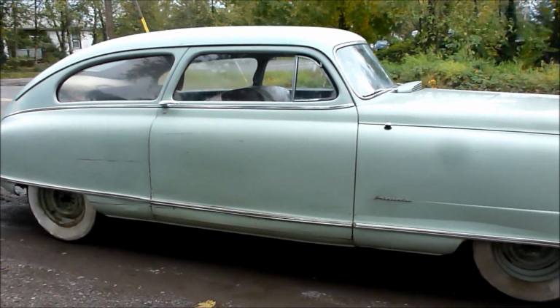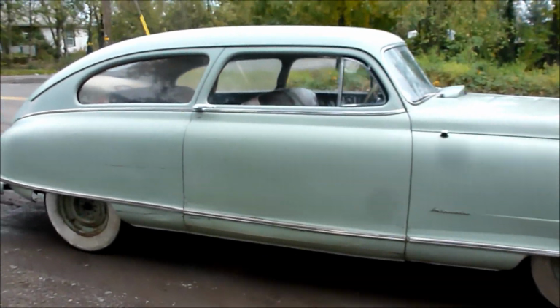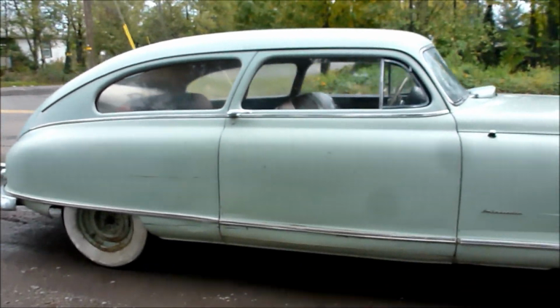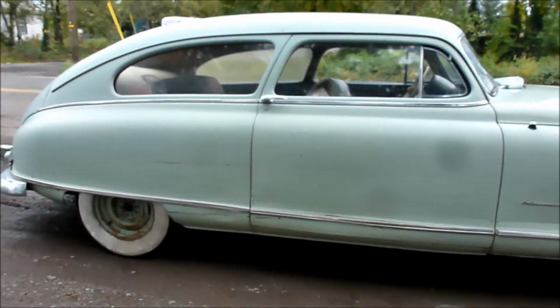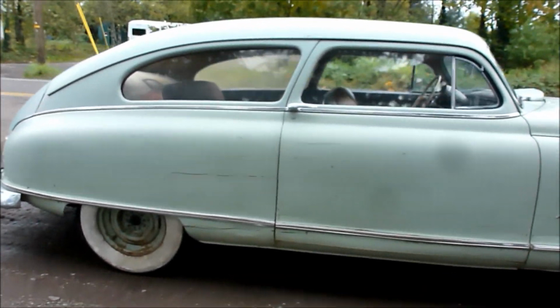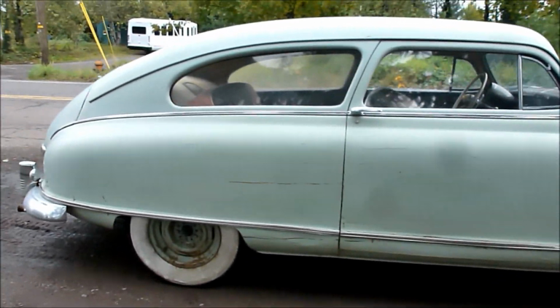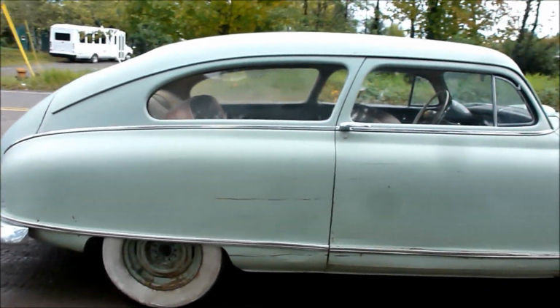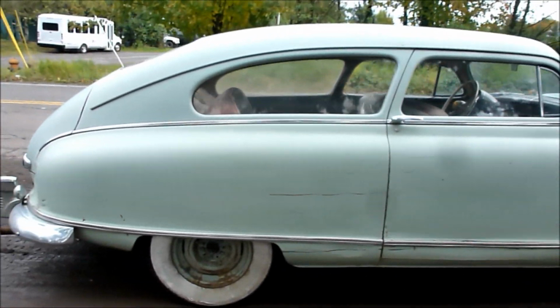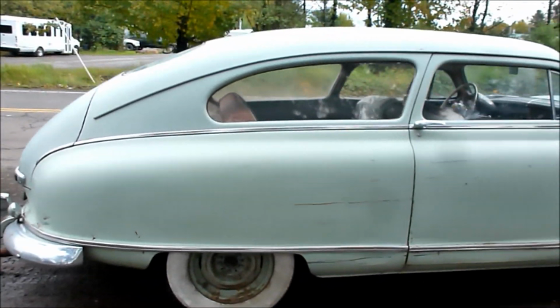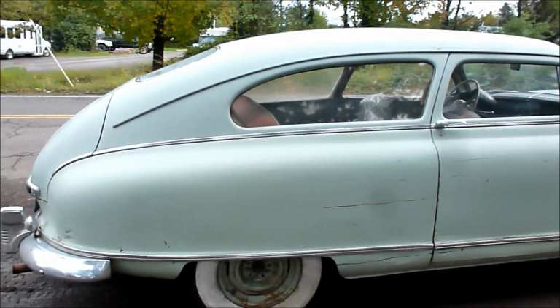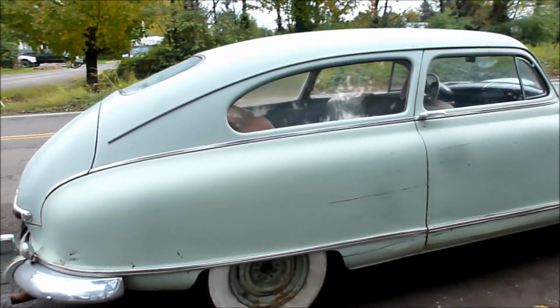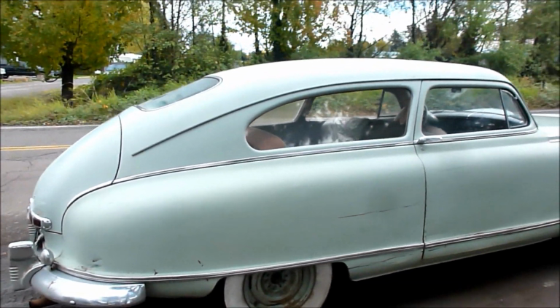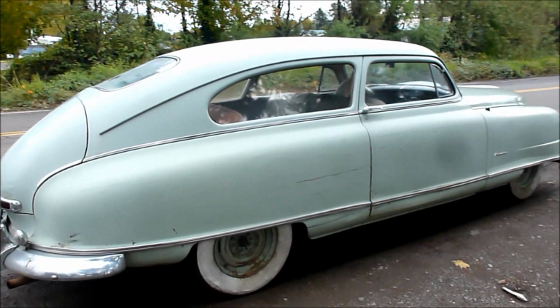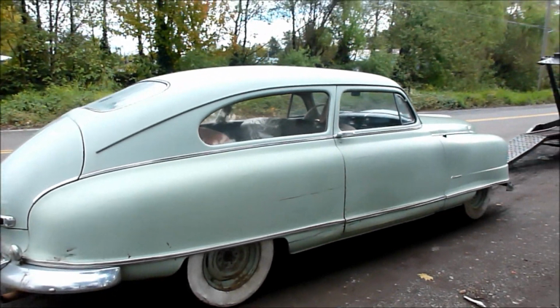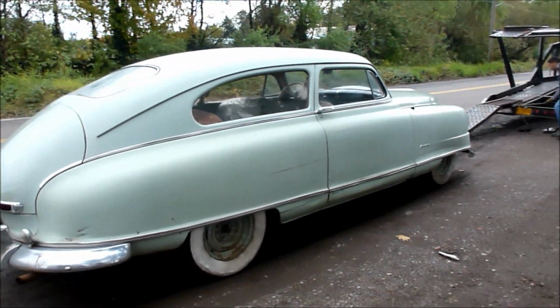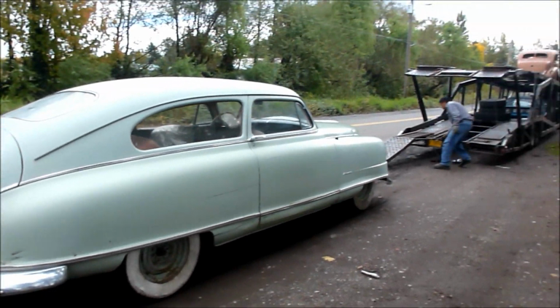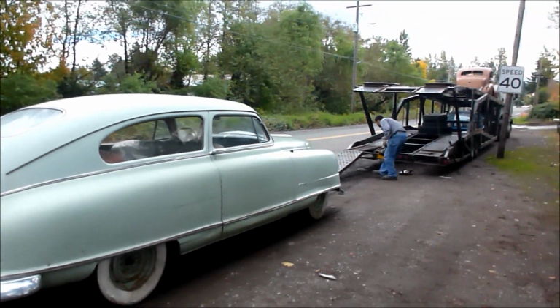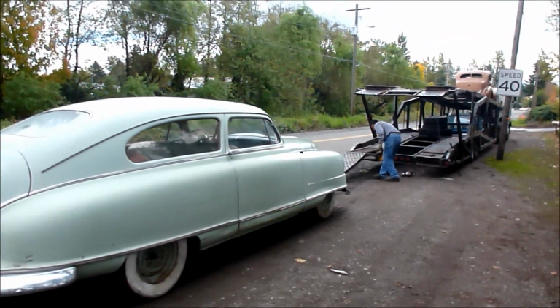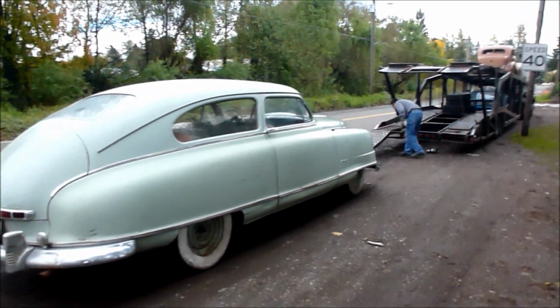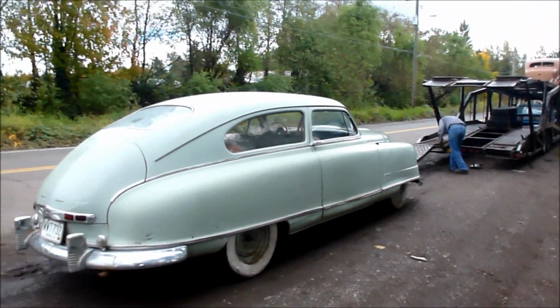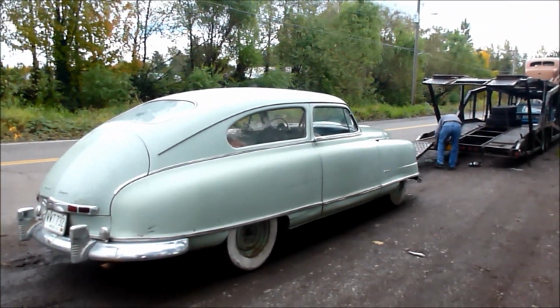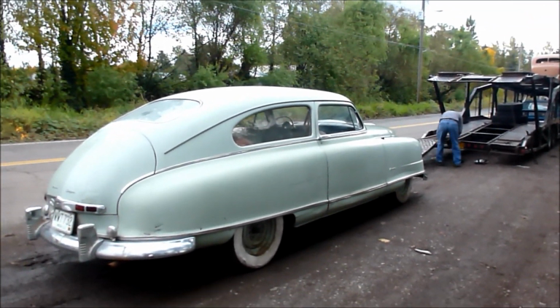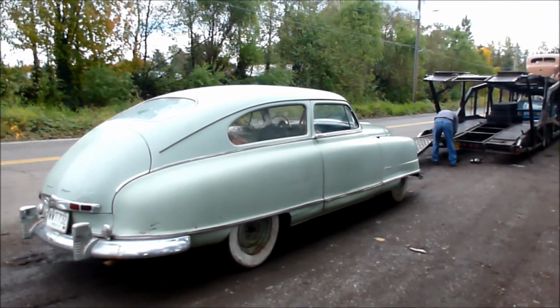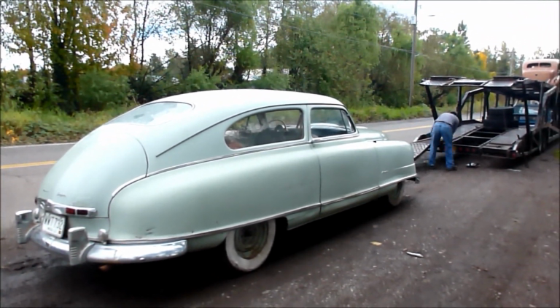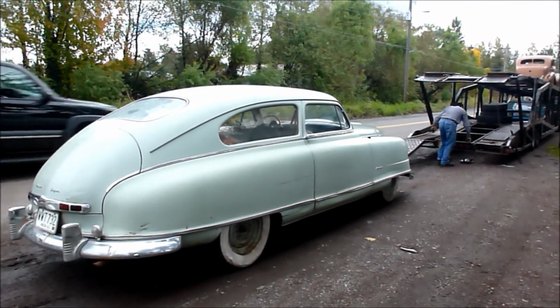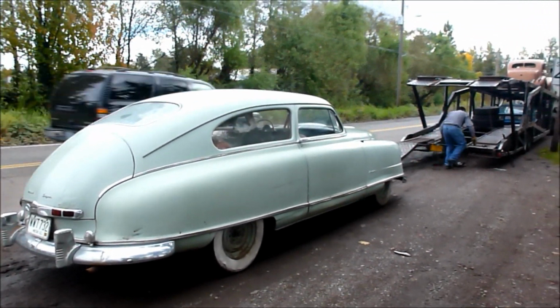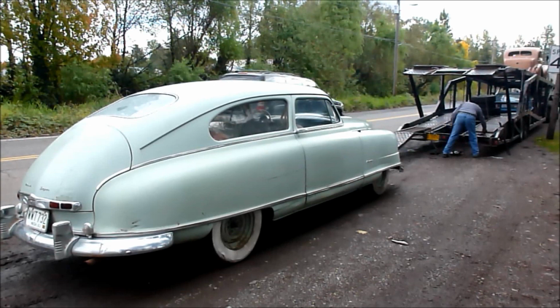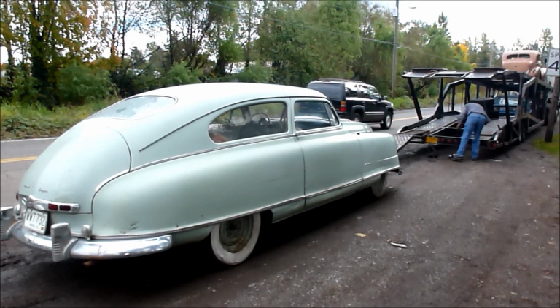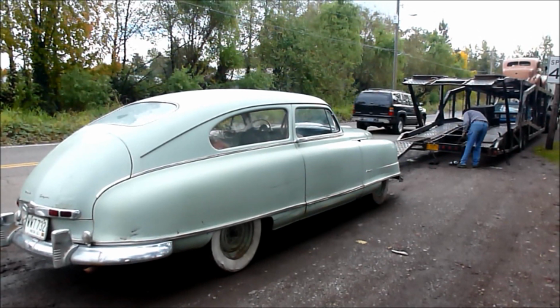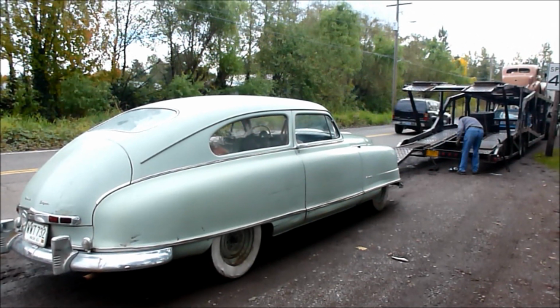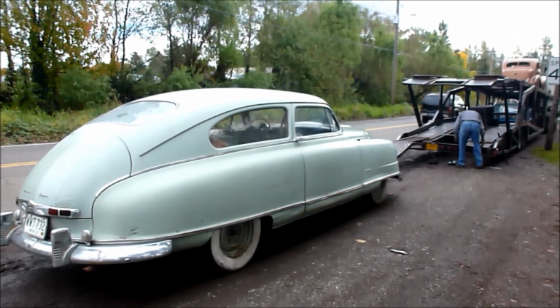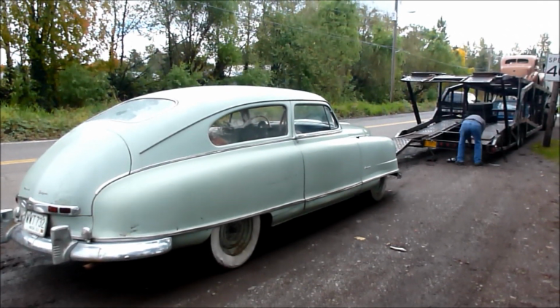And there's our big old Nash, going home to papa on the truck. Thanks for watching.